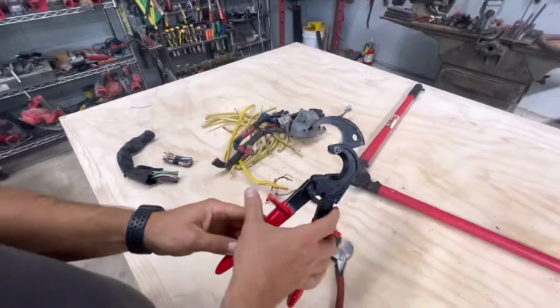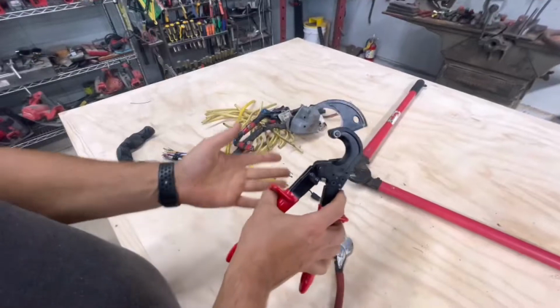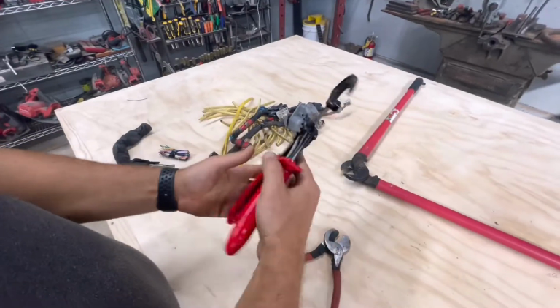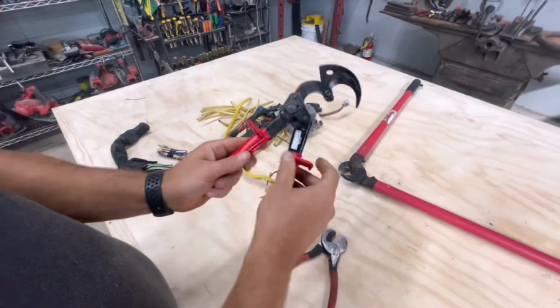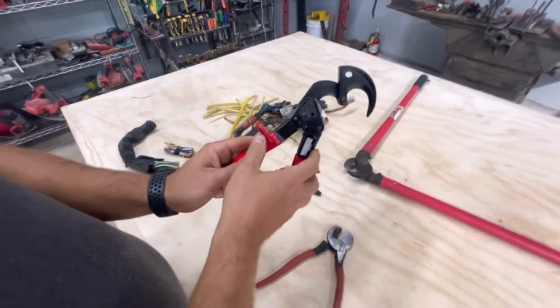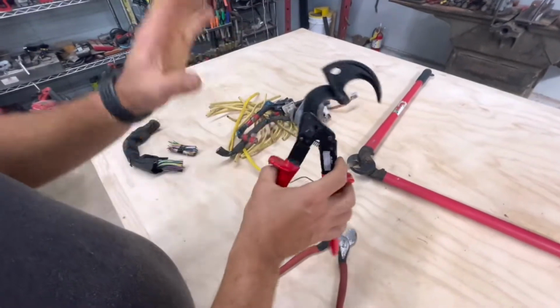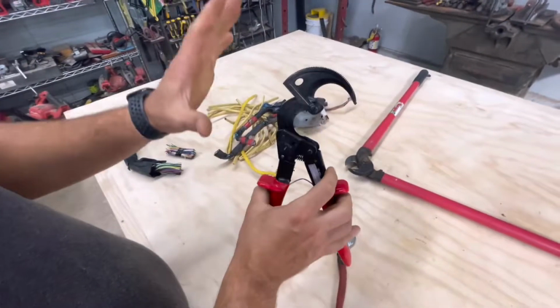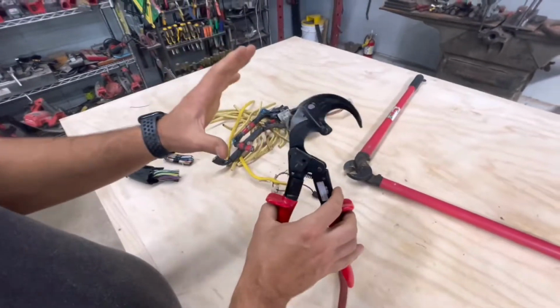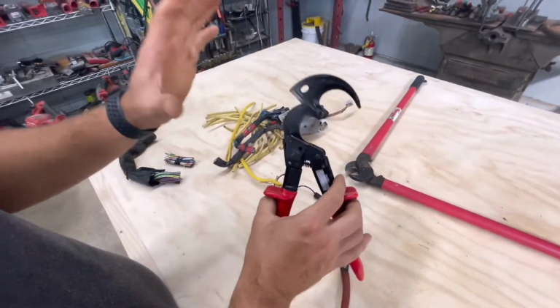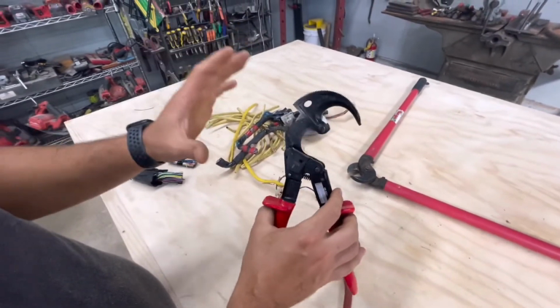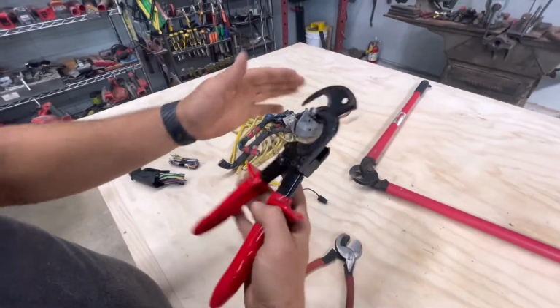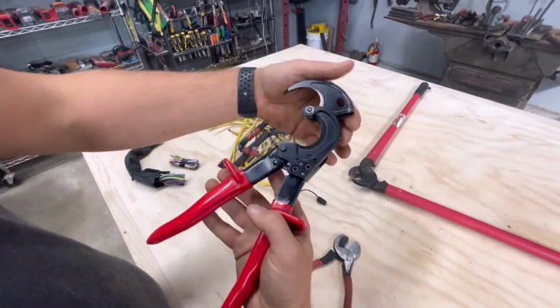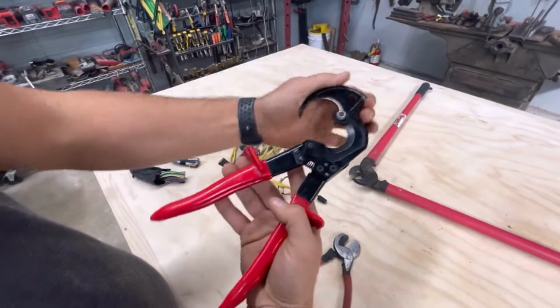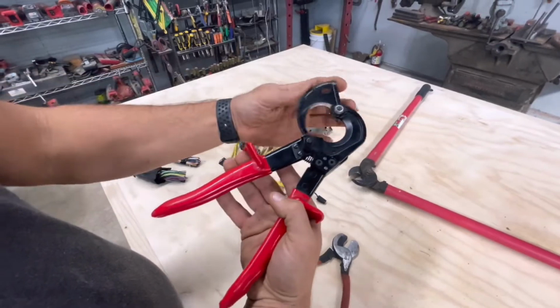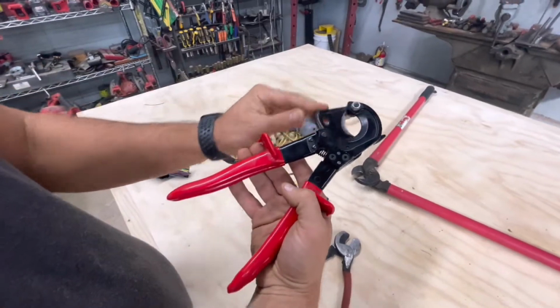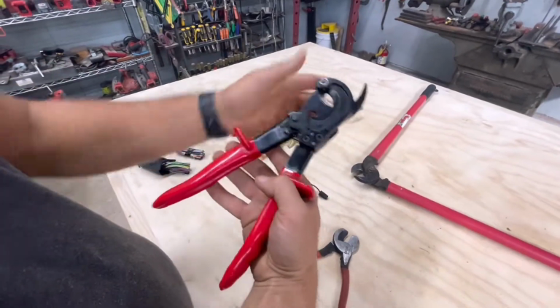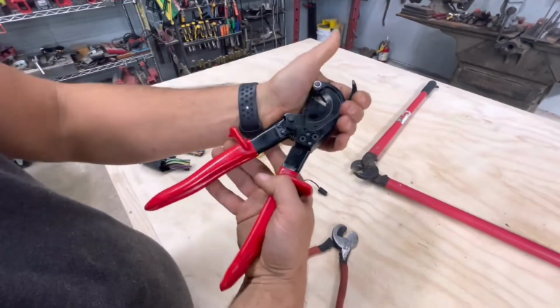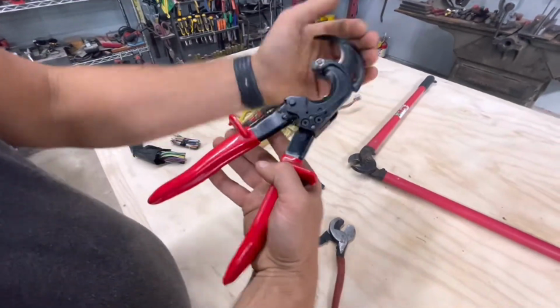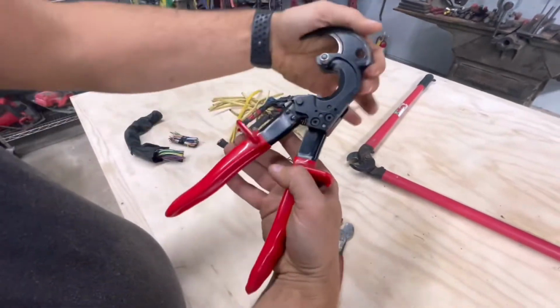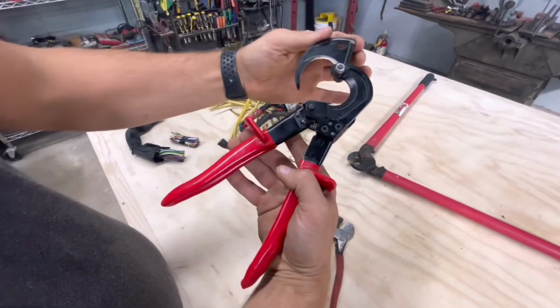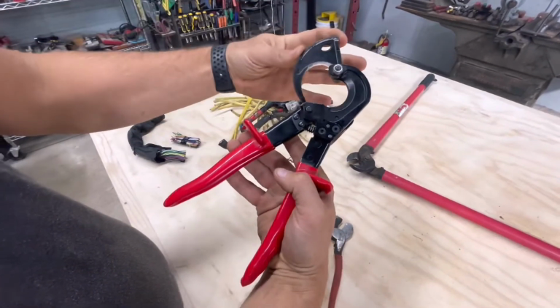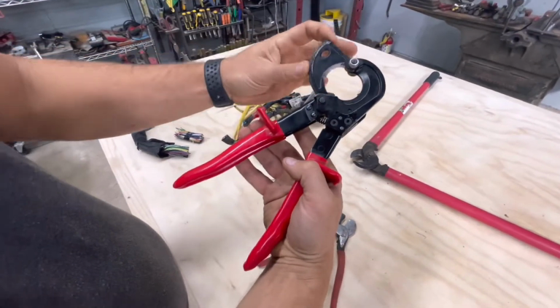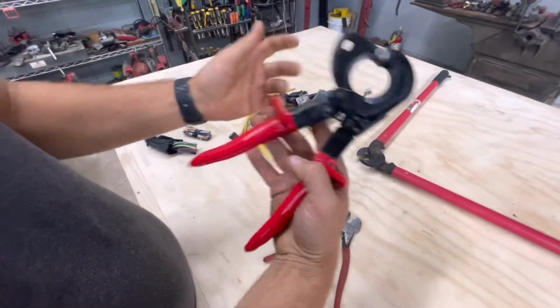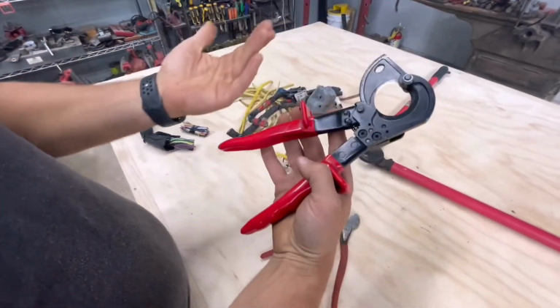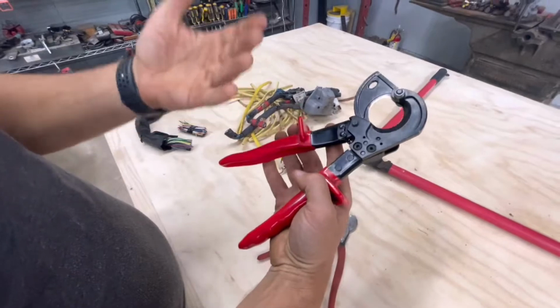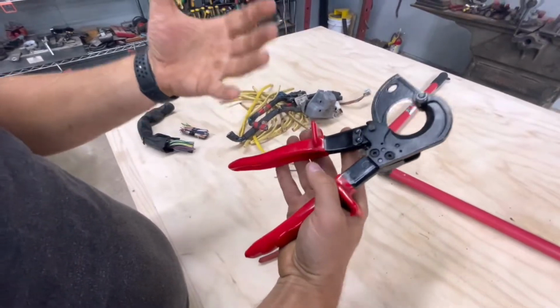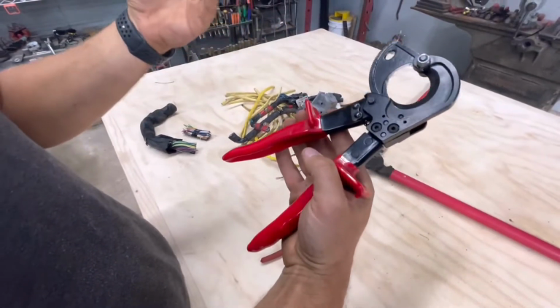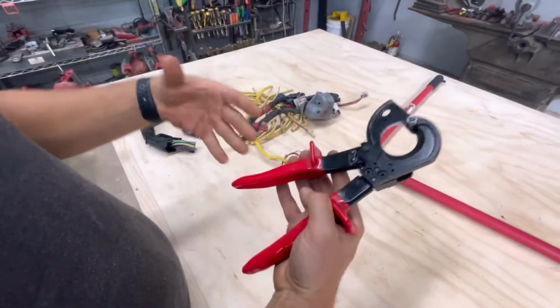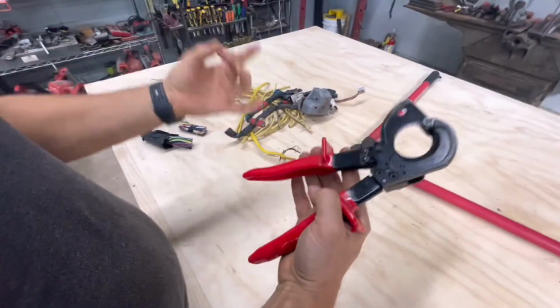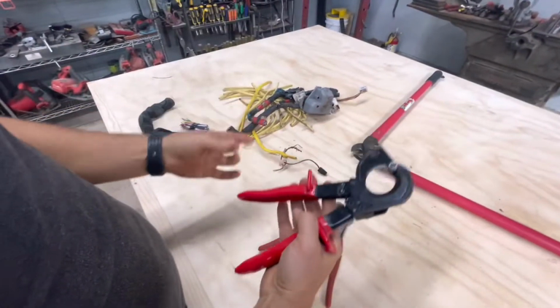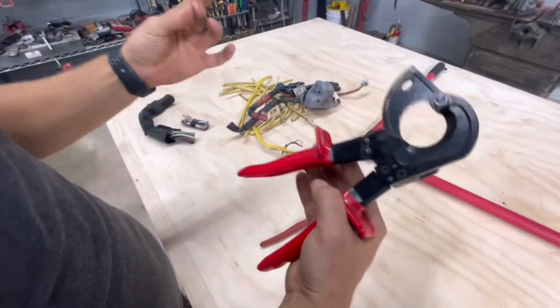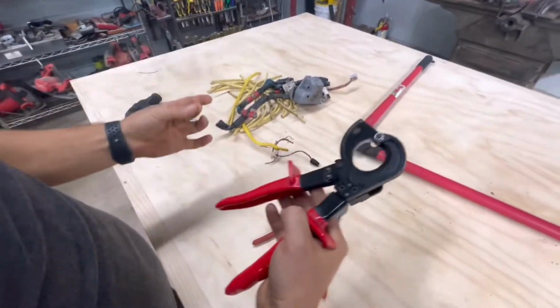Hello everyone and welcome back. Today I want to share with you really cool ratchet cable cutters. As you can see, this has a really wide mouth and they're ratchets, so it makes cutting thick cables very easy.